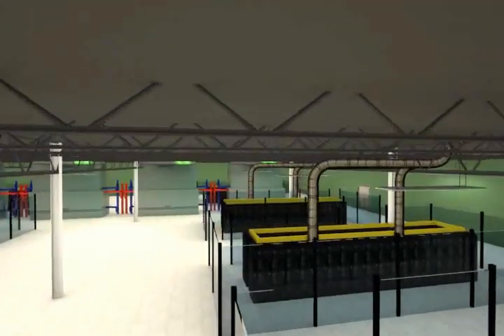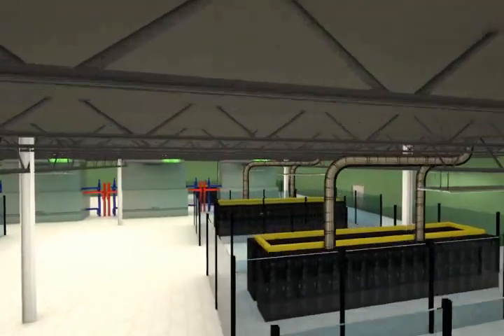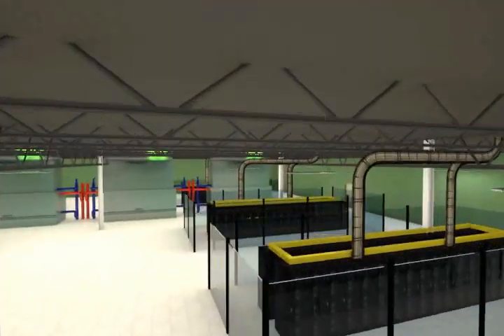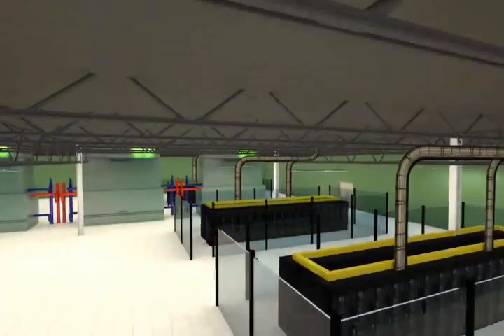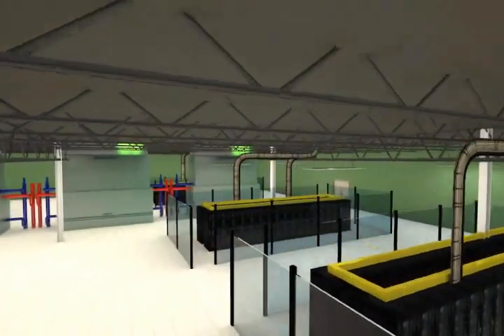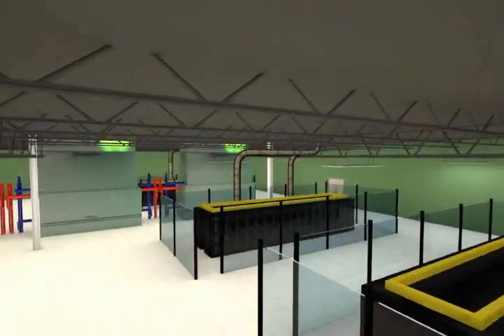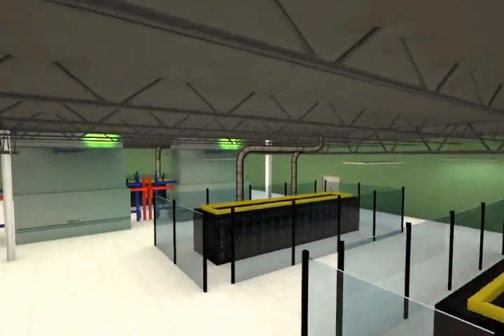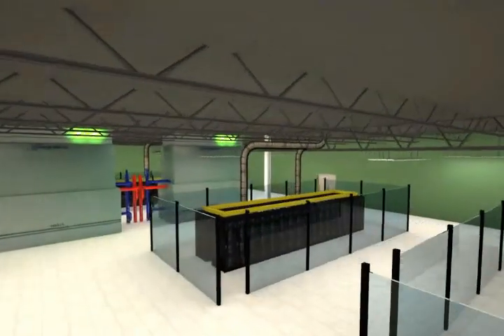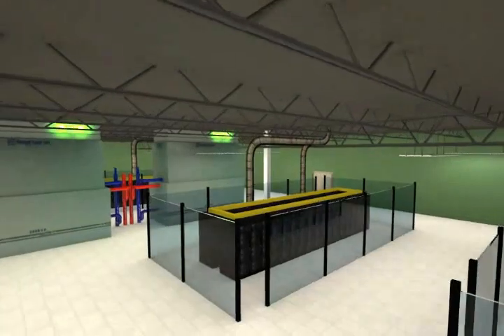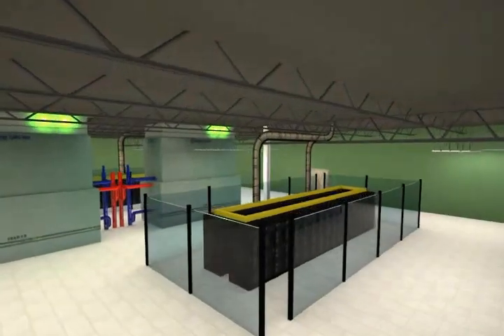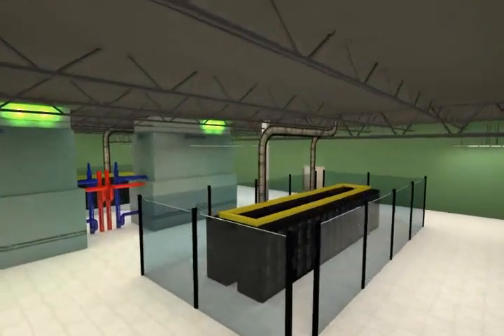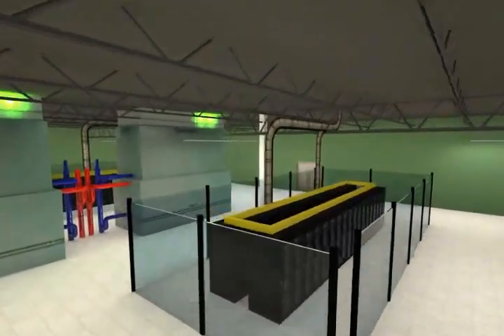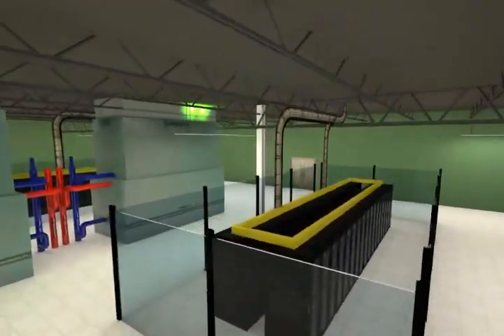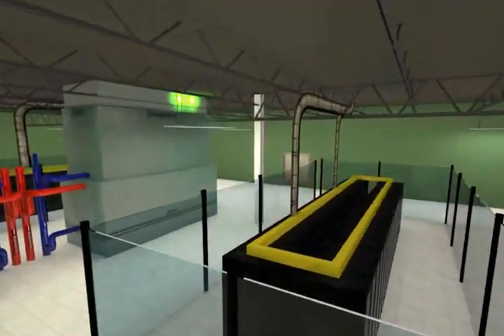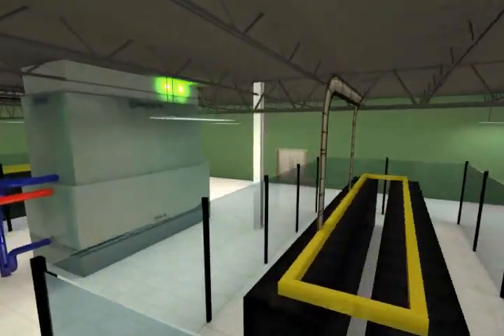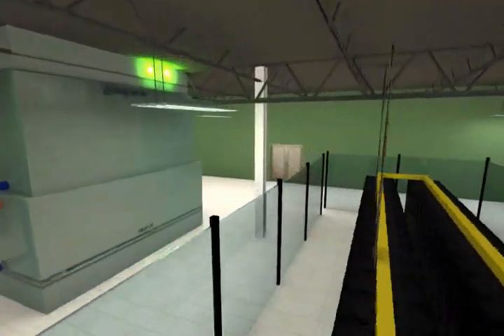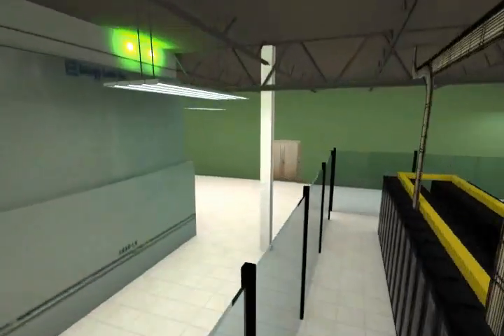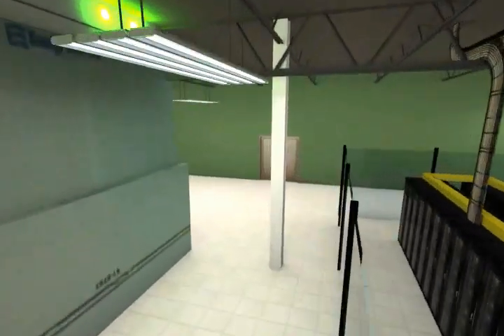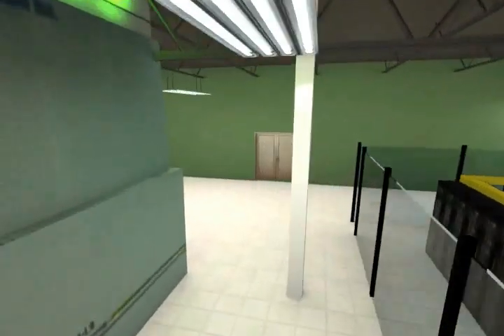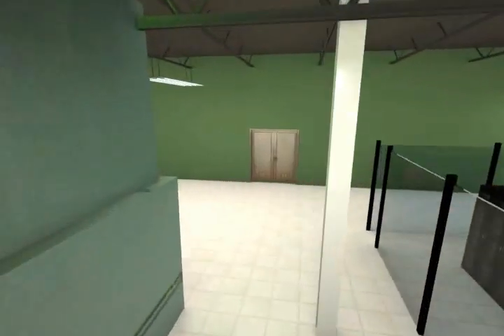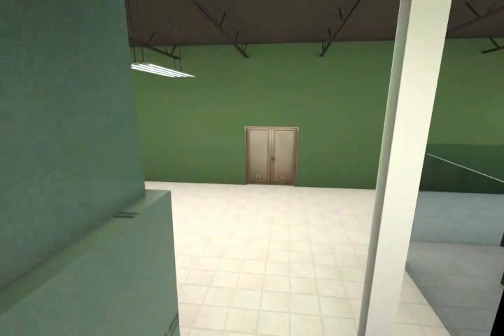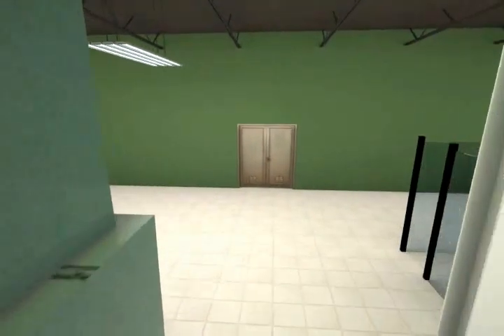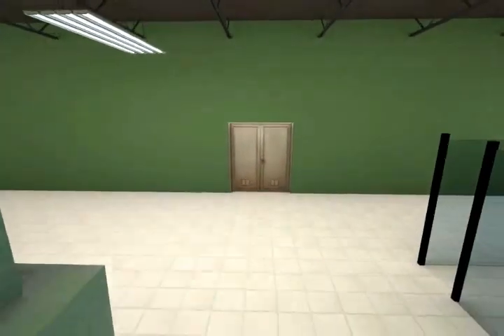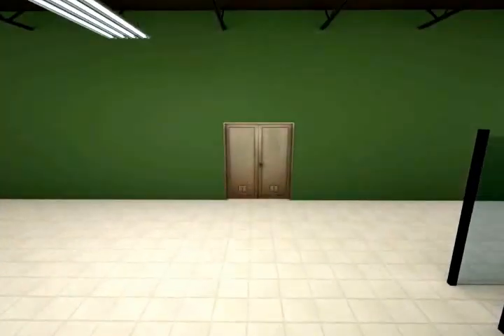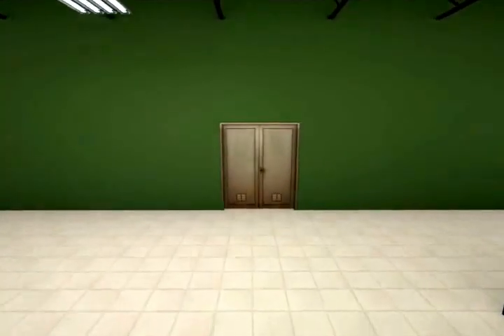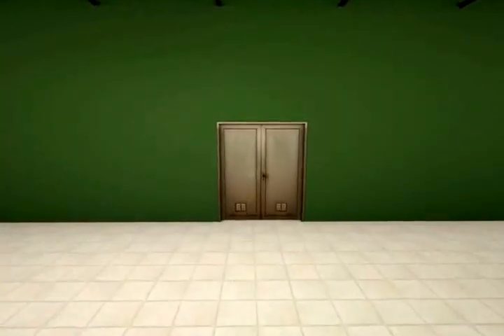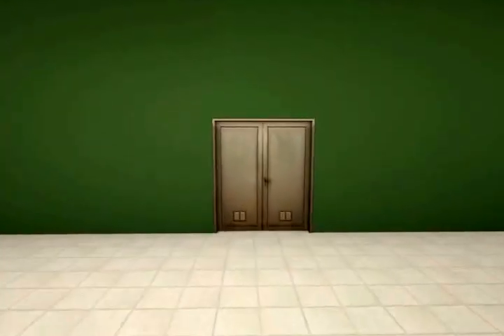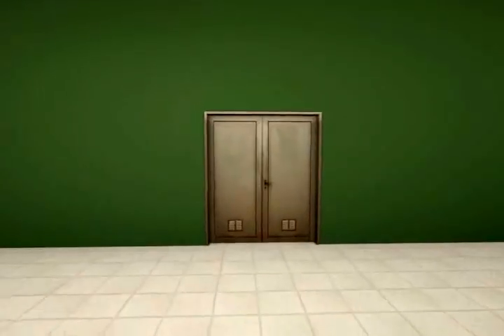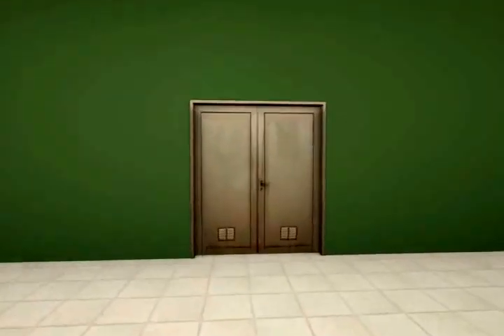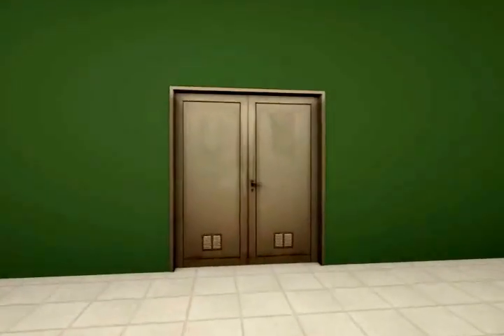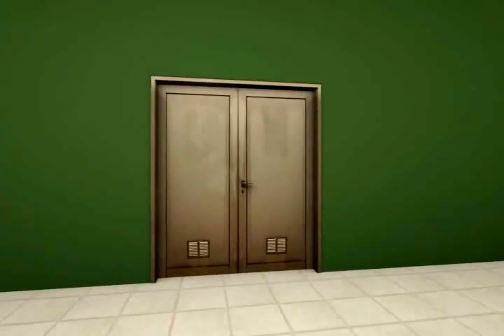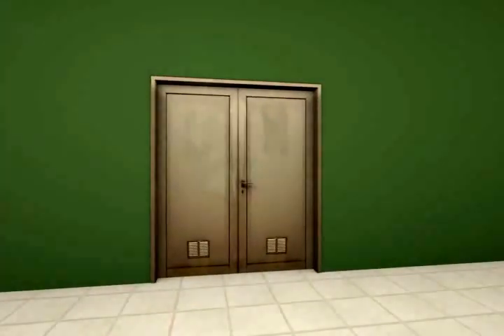As we fly over the data center floor, you'll notice our custom-built, highly efficient air handling units that are designed to support a 200 watt per square foot power density and 18 kilowatt and higher cabinet power requirements.